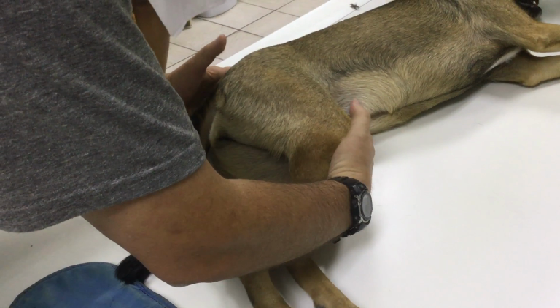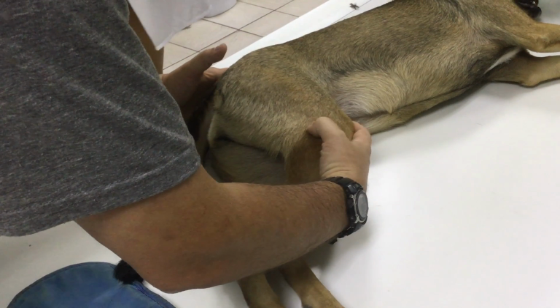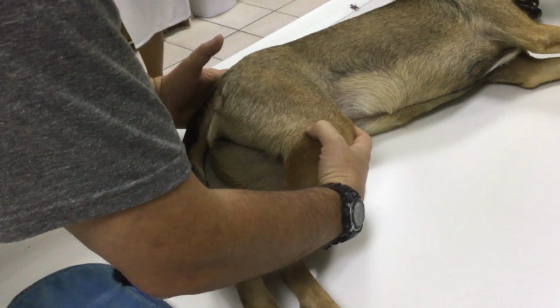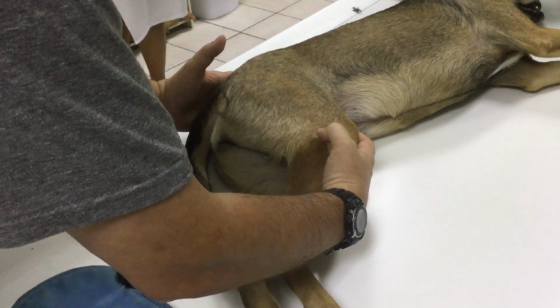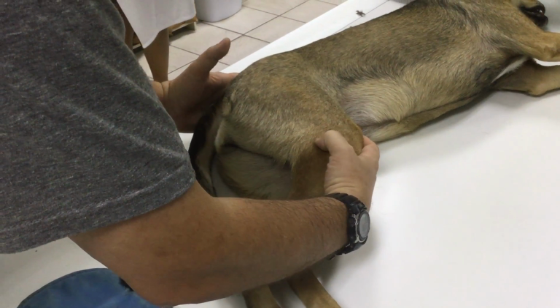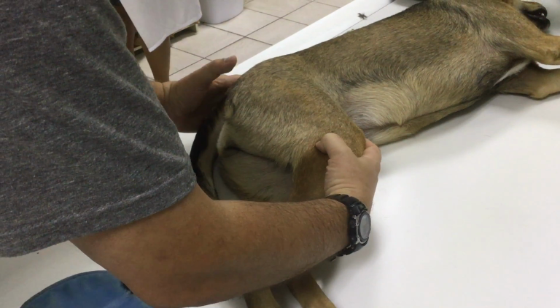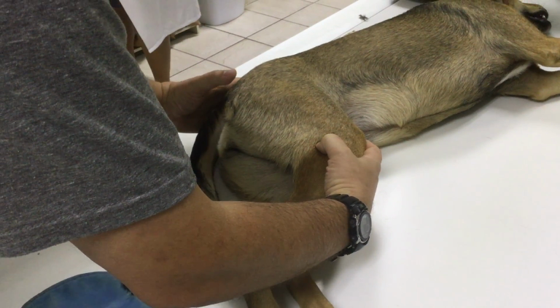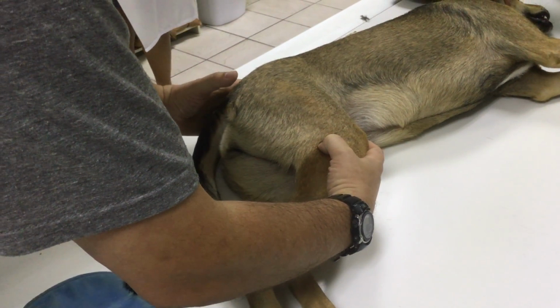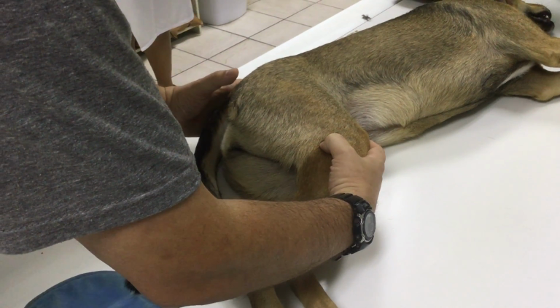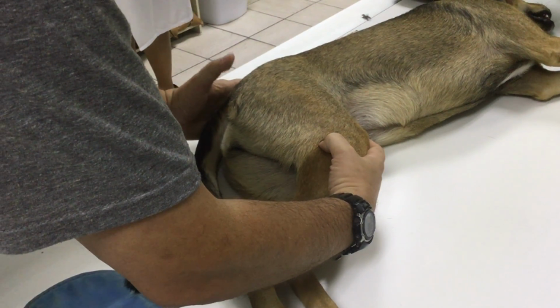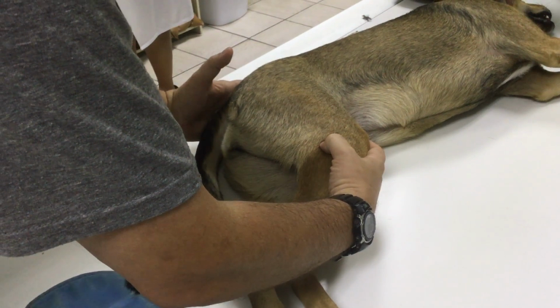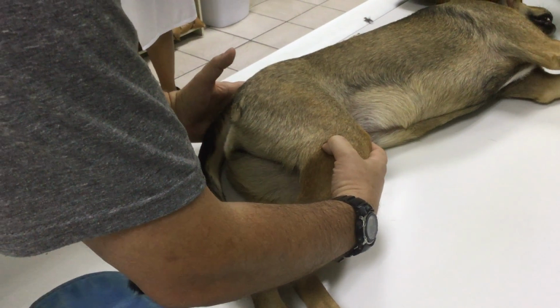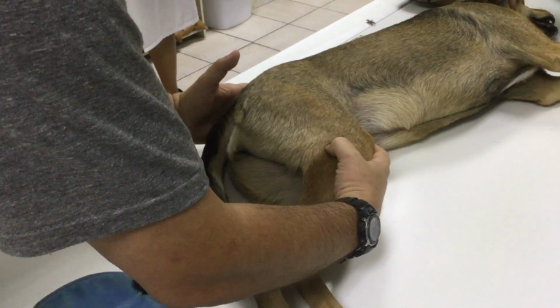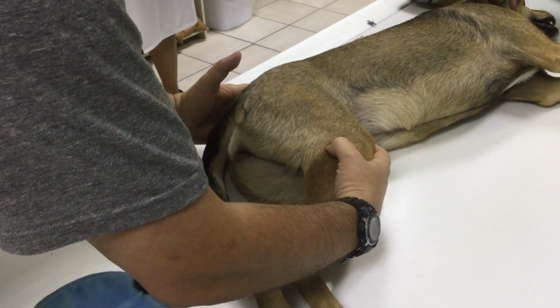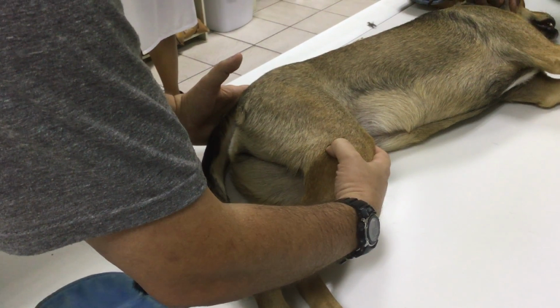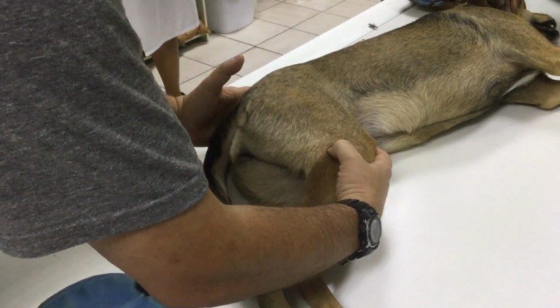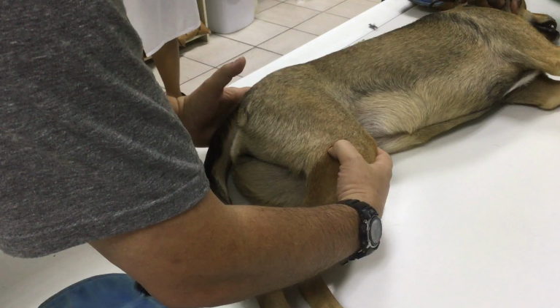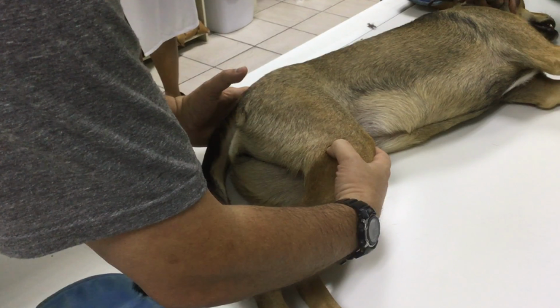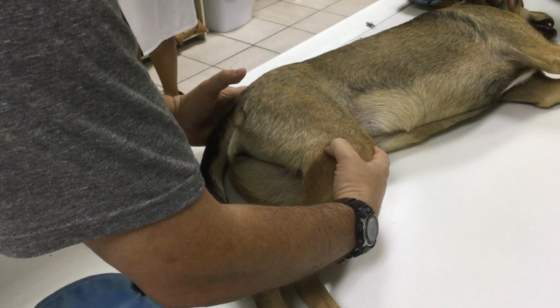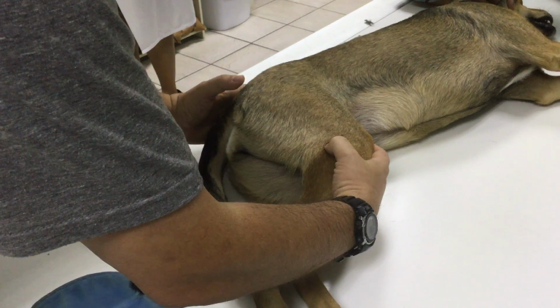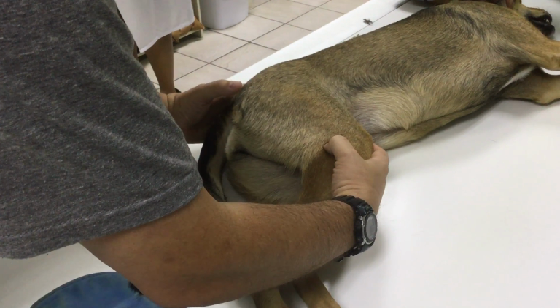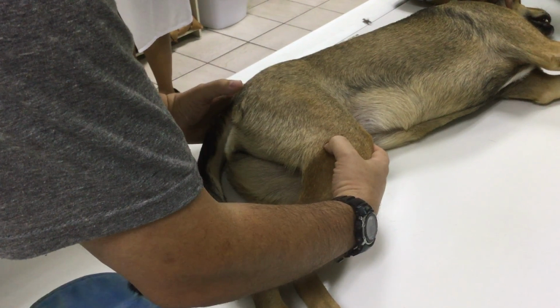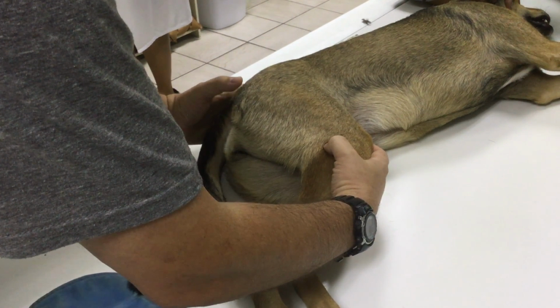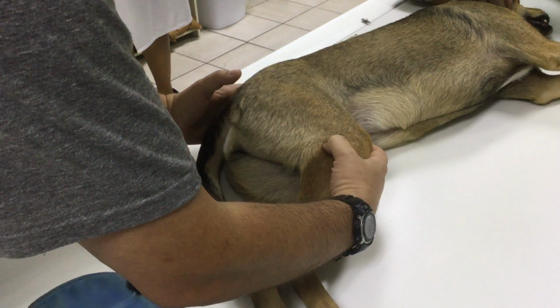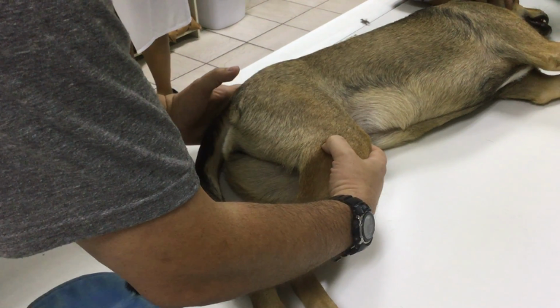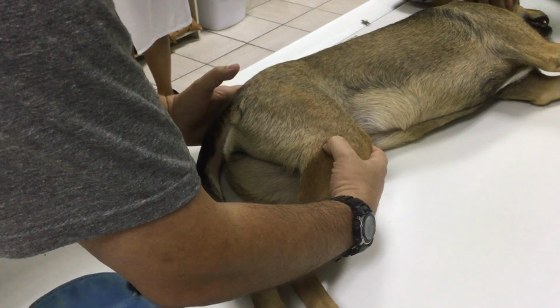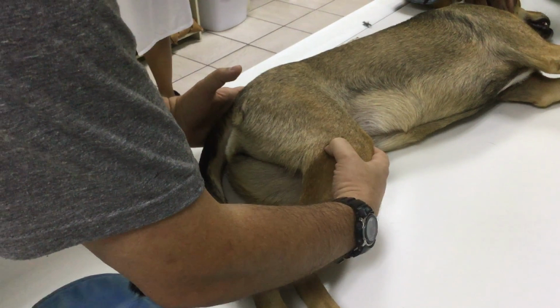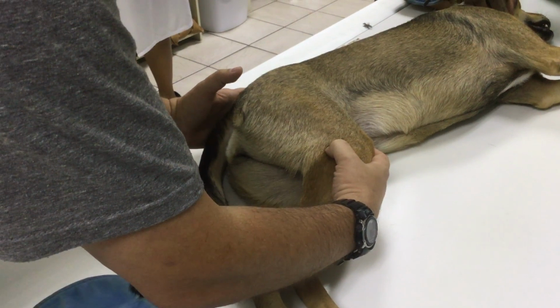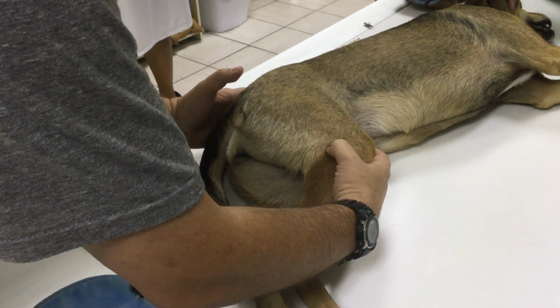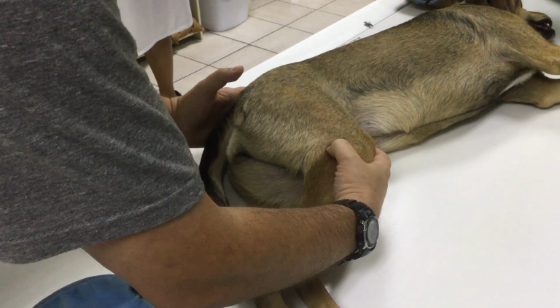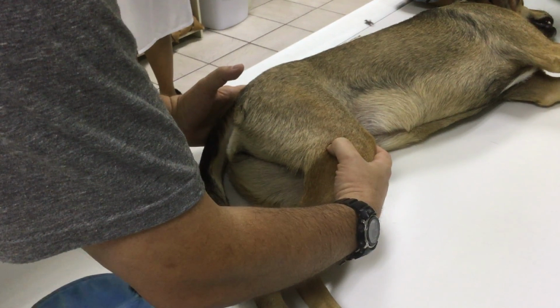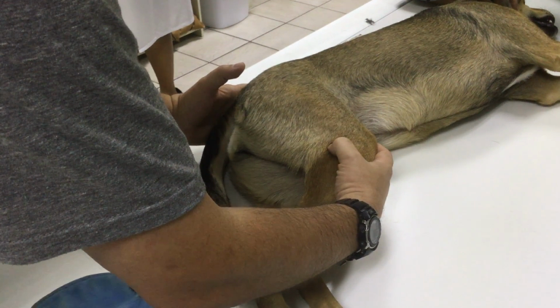This dog has a positive Ortolani sign. You may have to listen carefully, but you can definitely hear a little bit of a click or a clunk.